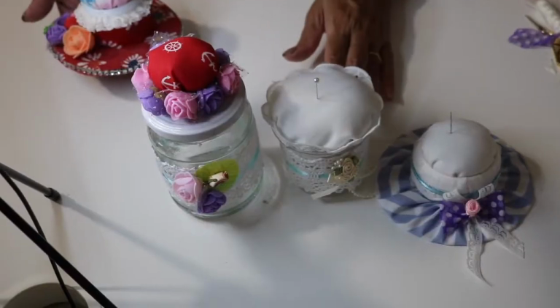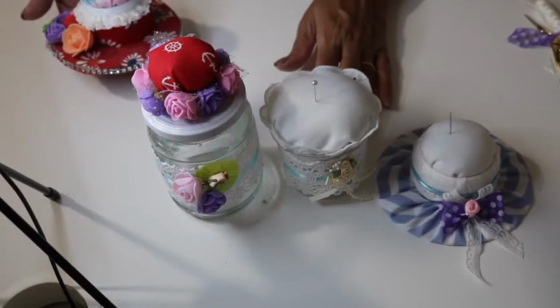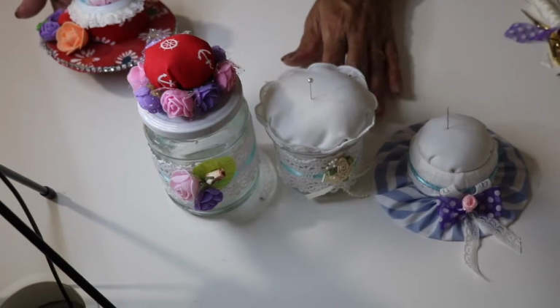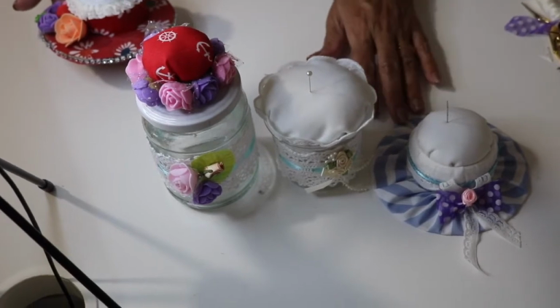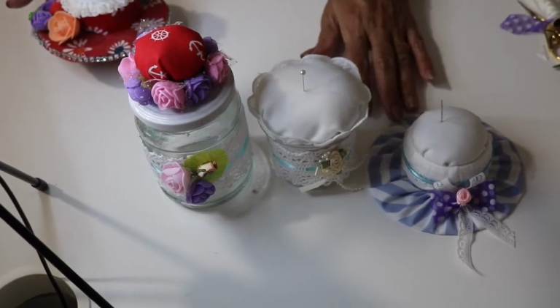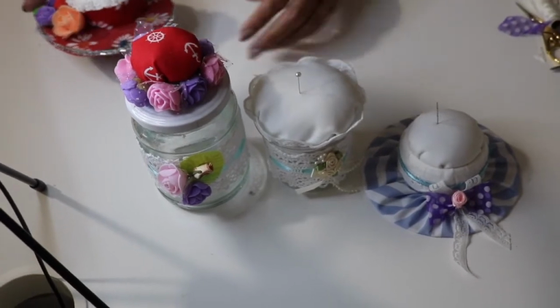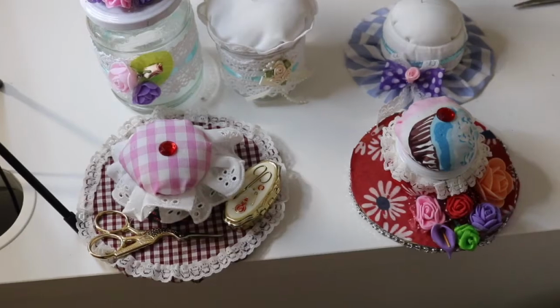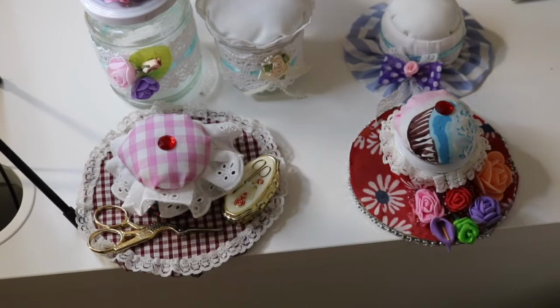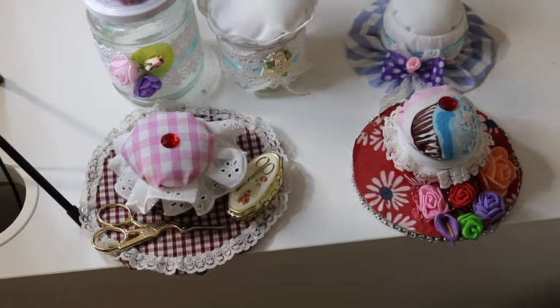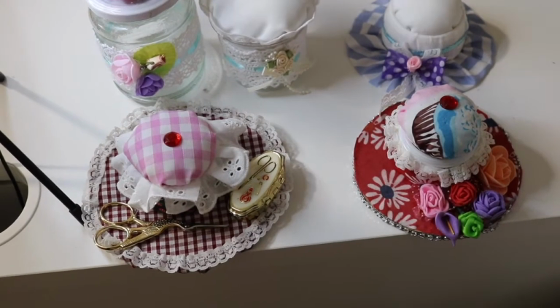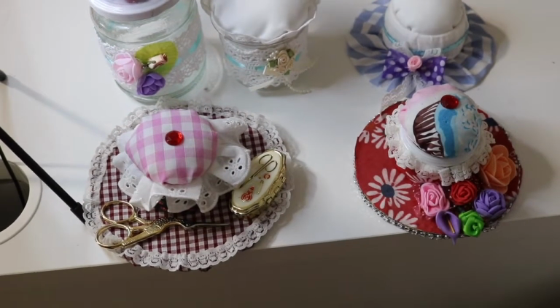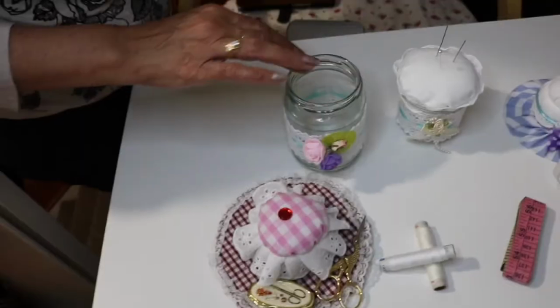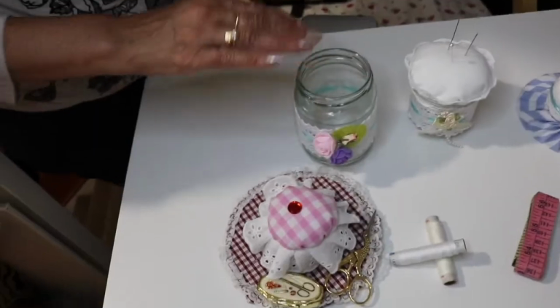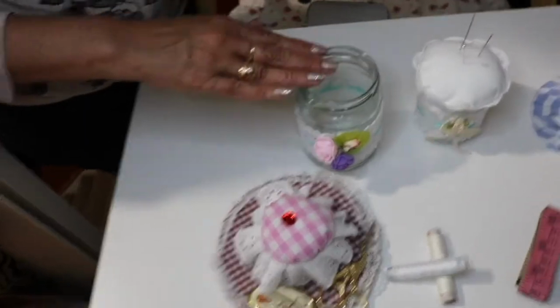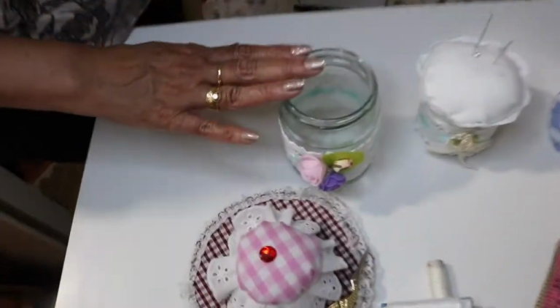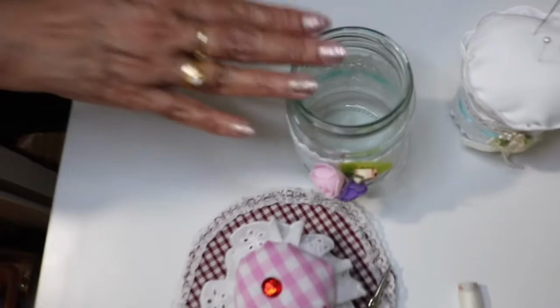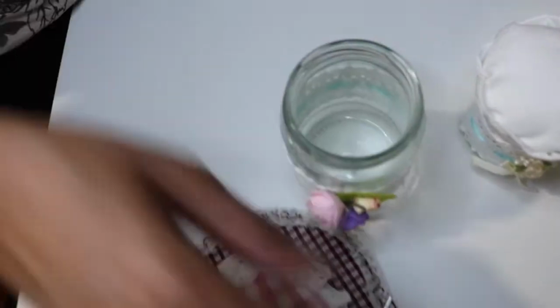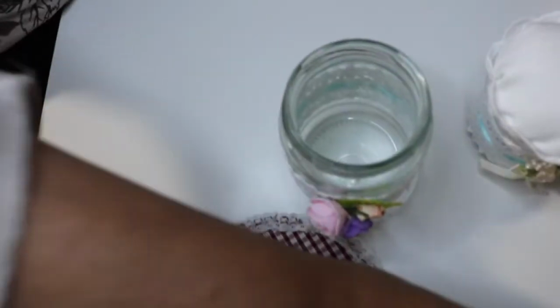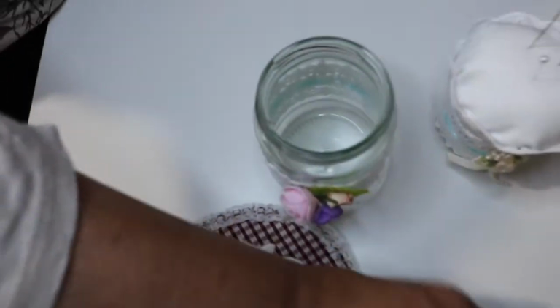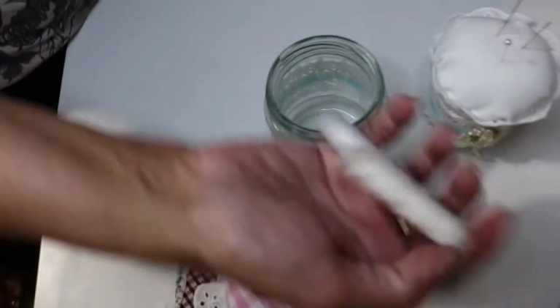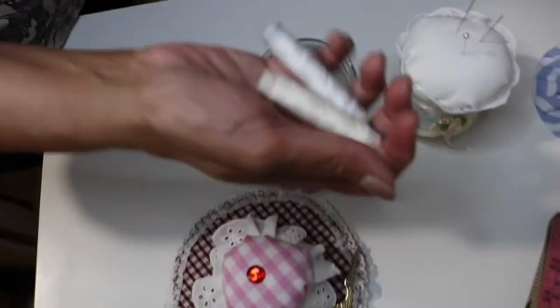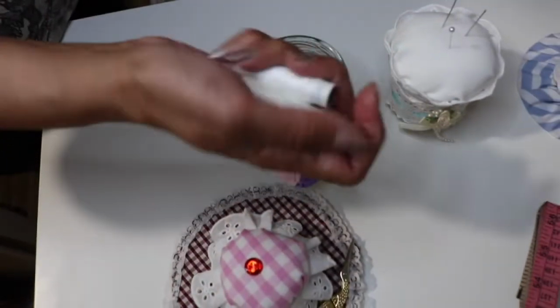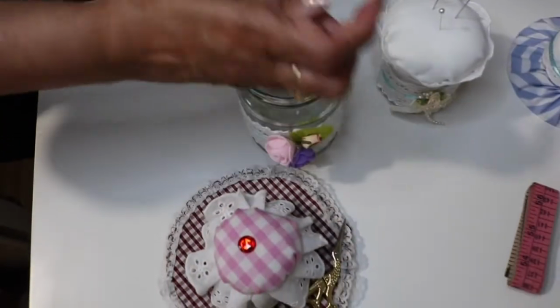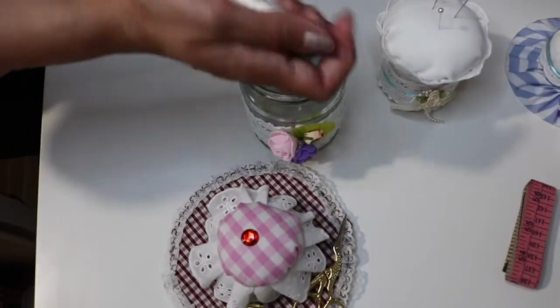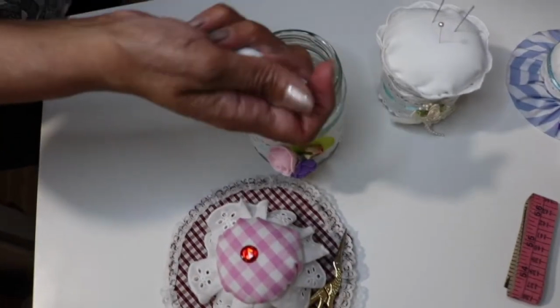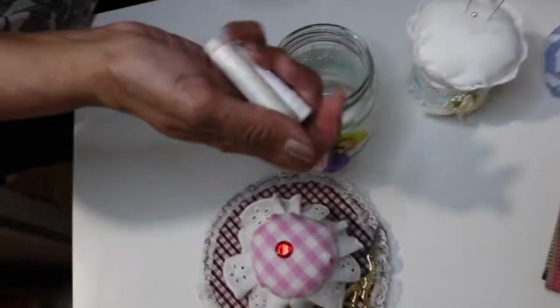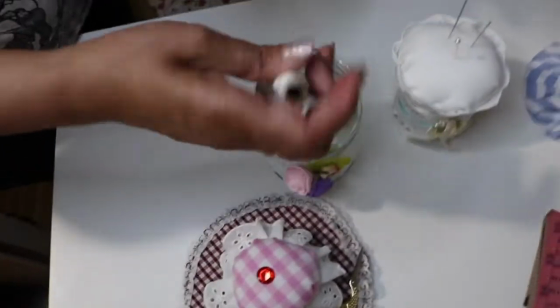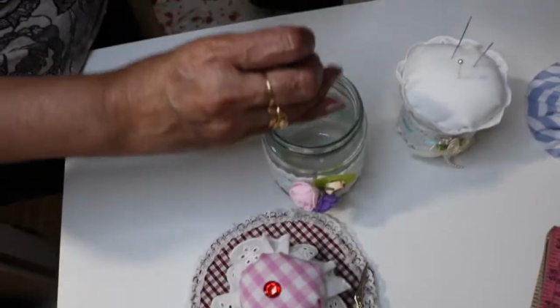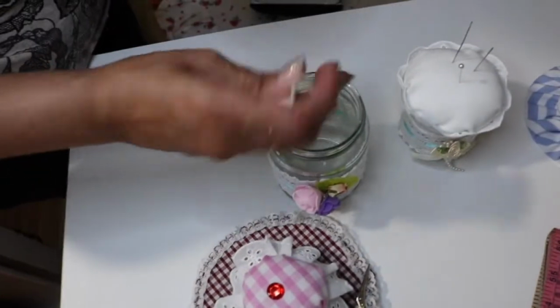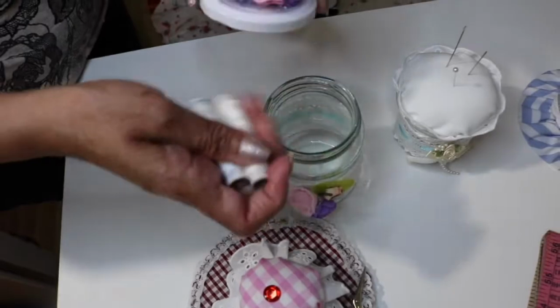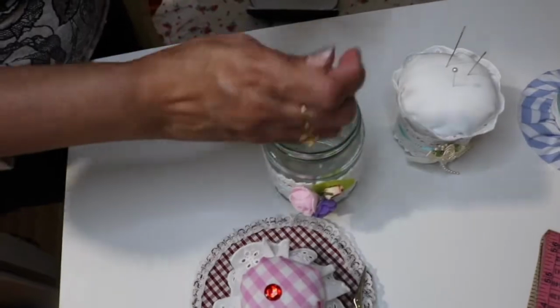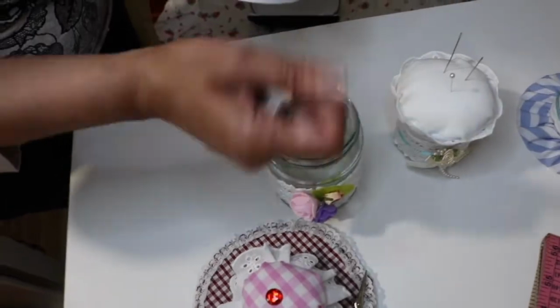So here our pin cushions are ready. Let's prepare a few more. Here we have an empty jar — you can fill it with thread, buttons, or any accessories like a tidal ring or sewing machine supplies.